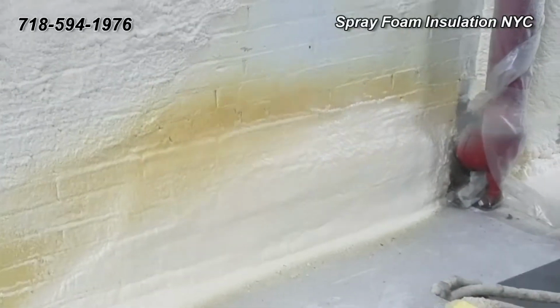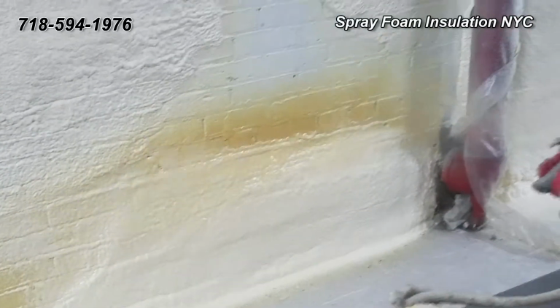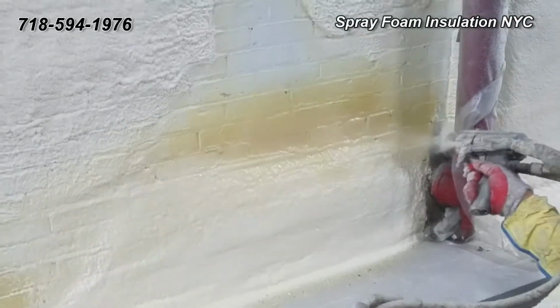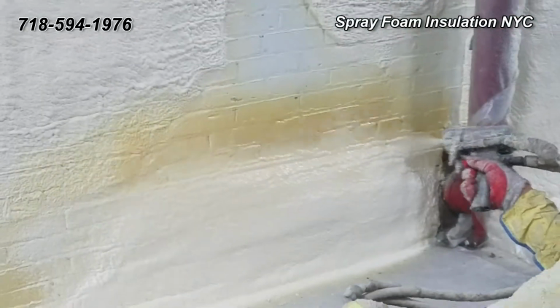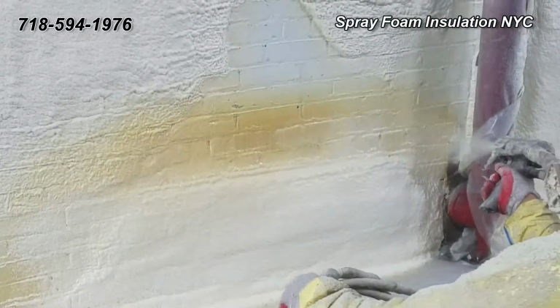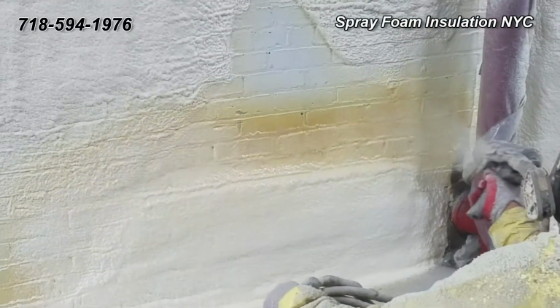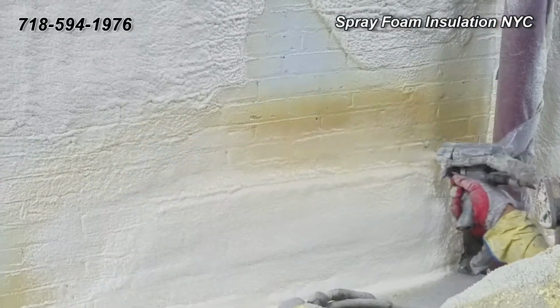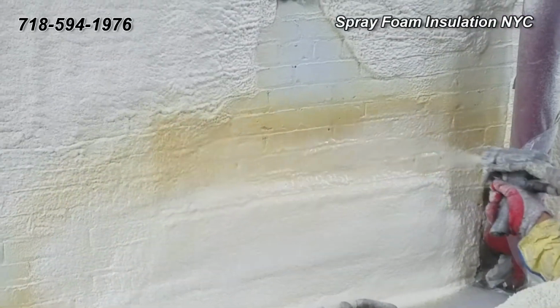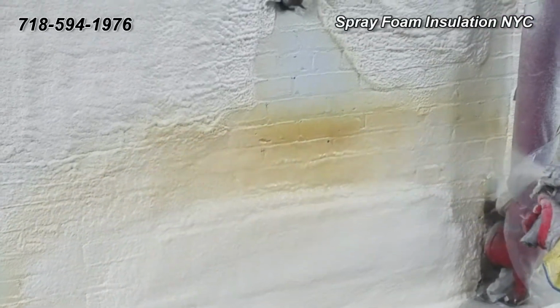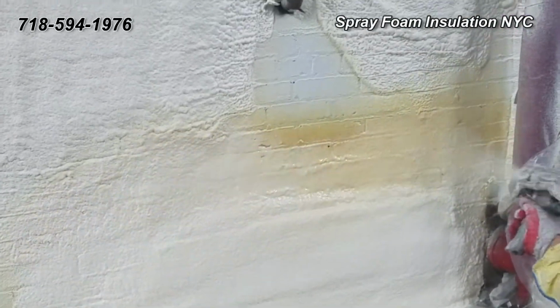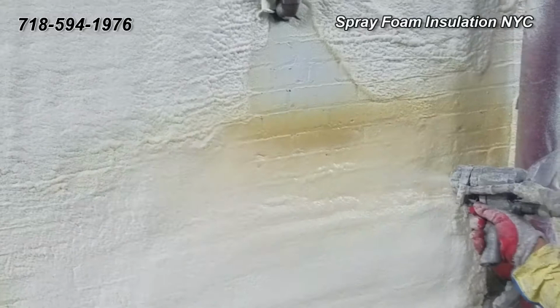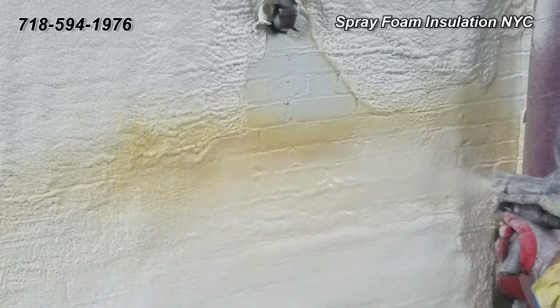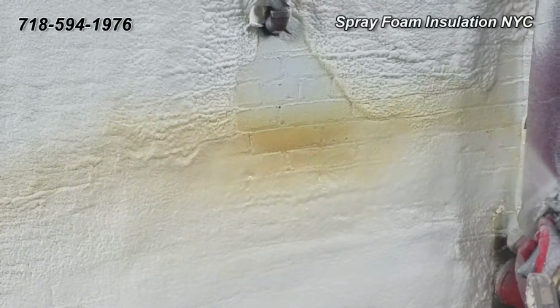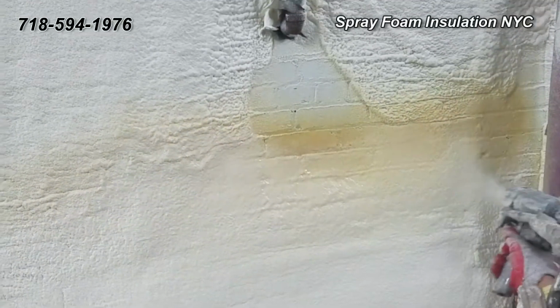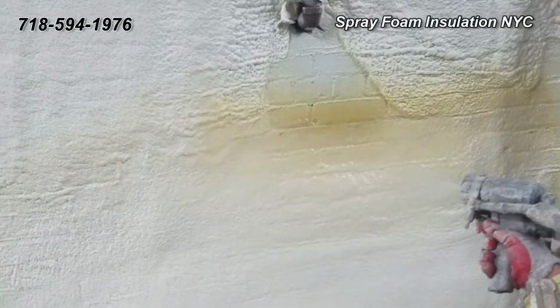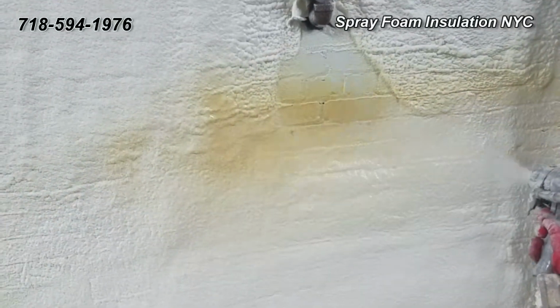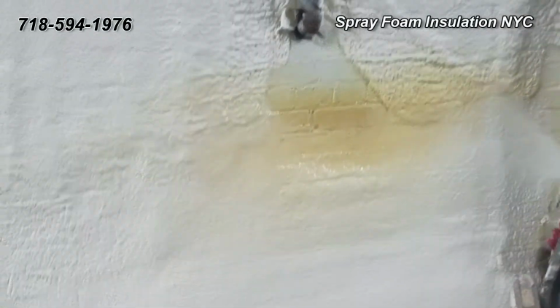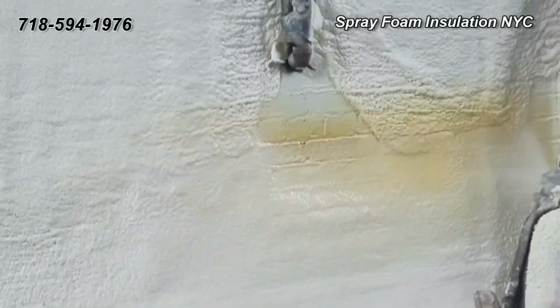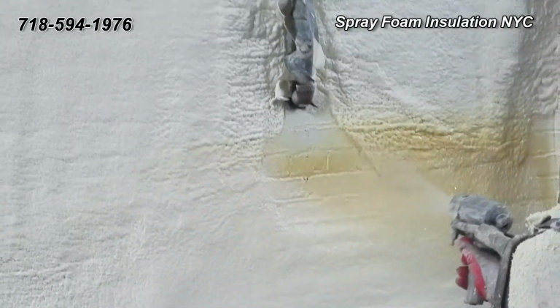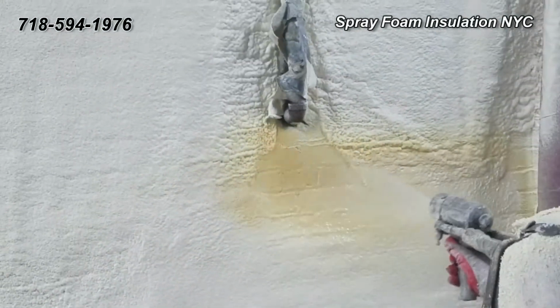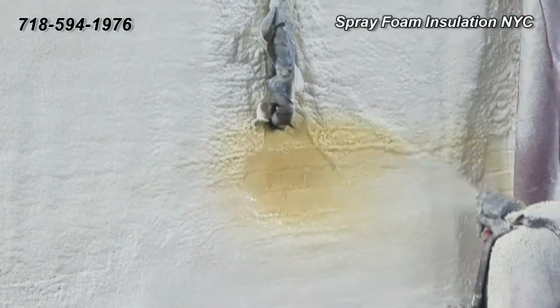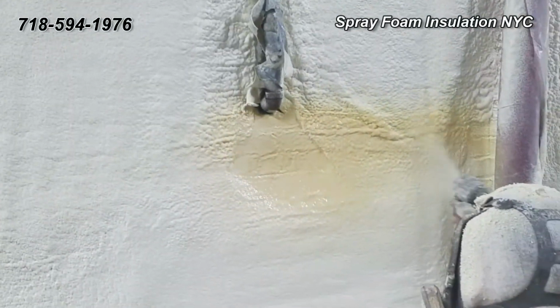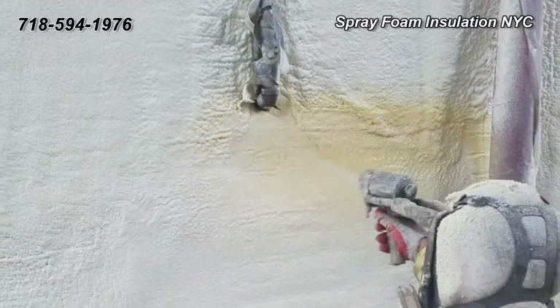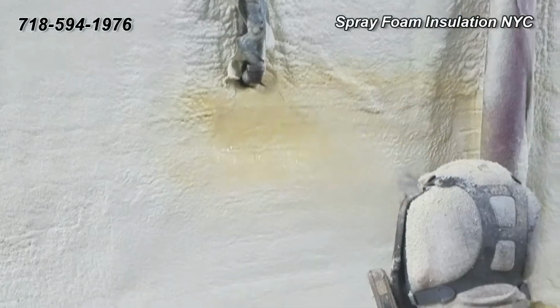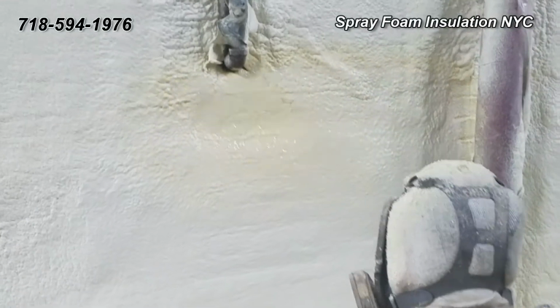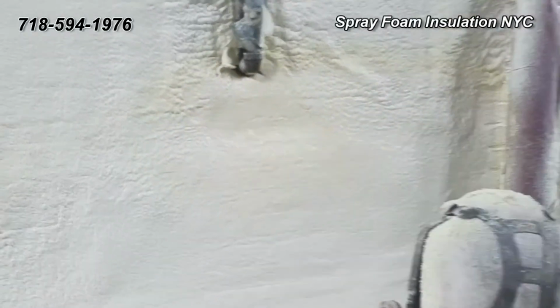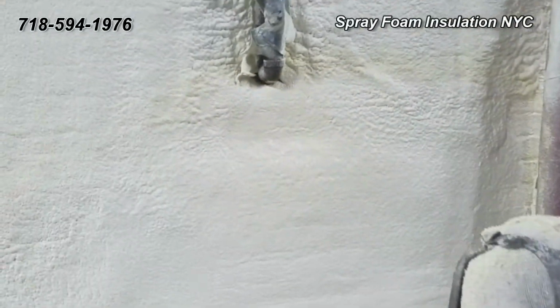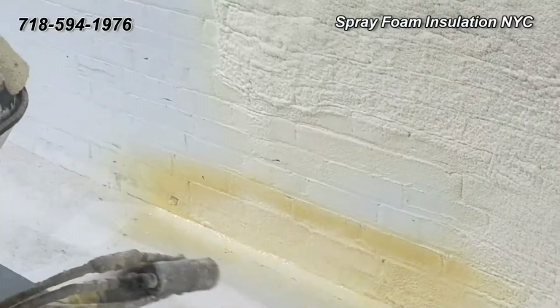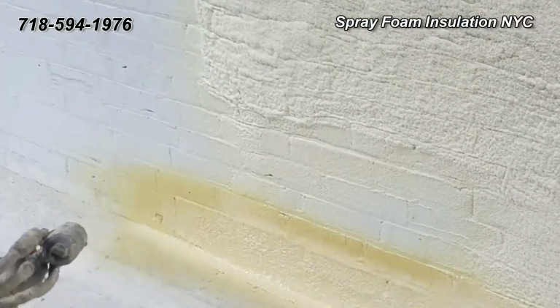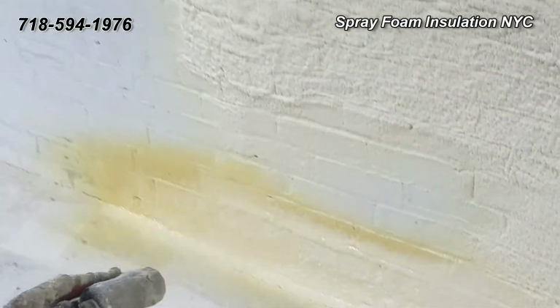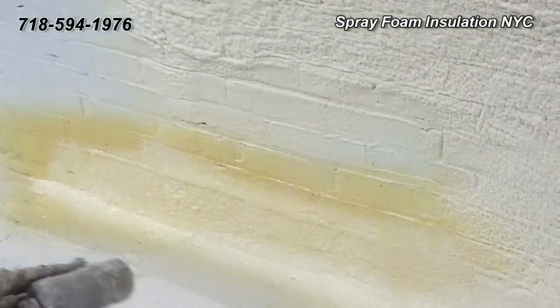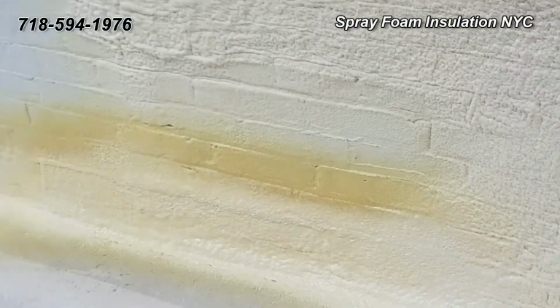Plus, spray foam provides a cost-effective, ideal means to completely insulate interior side stud cavities, while eliminating the potential for internal convection currents that could otherwise reduce performance.